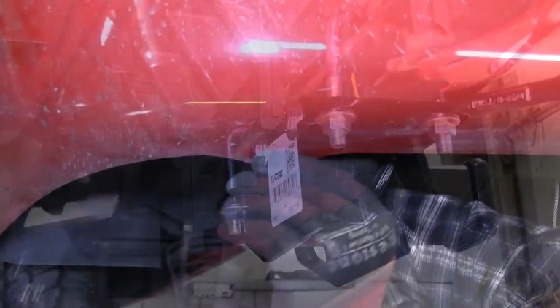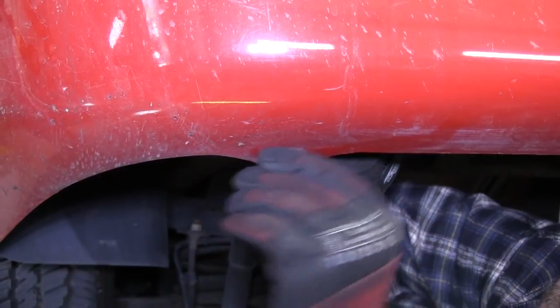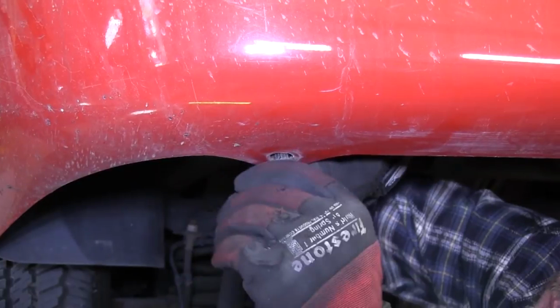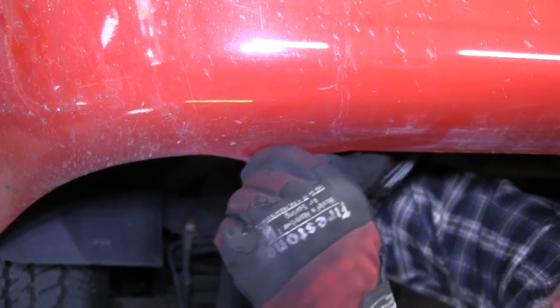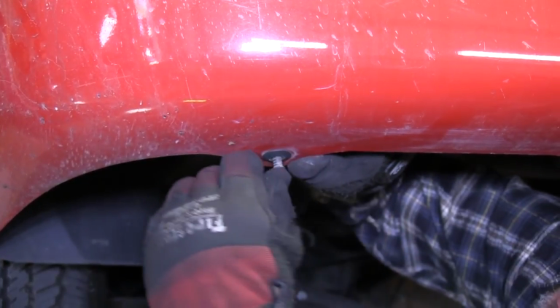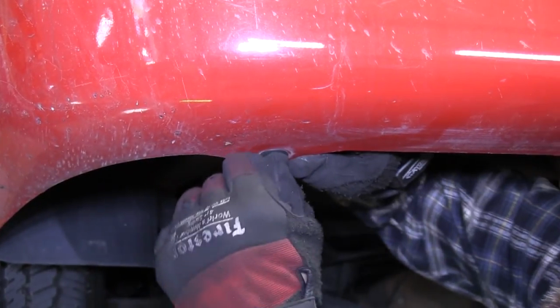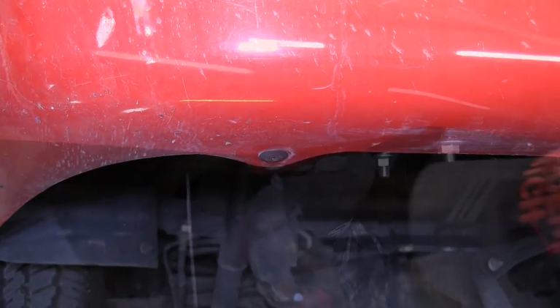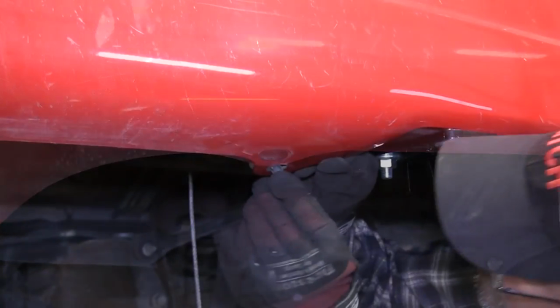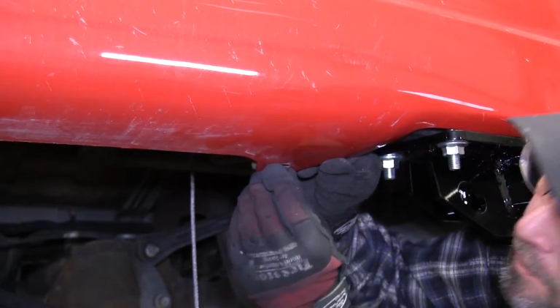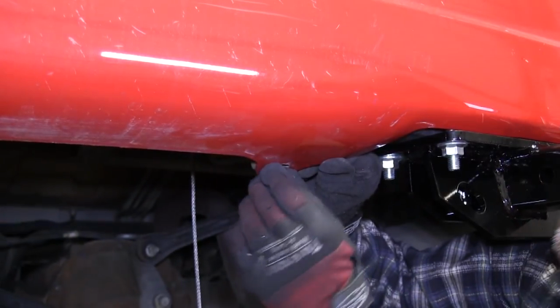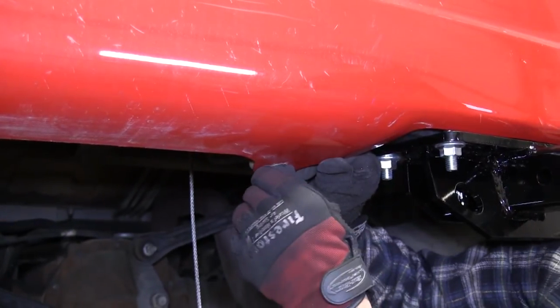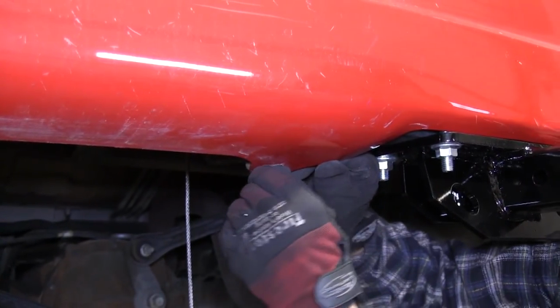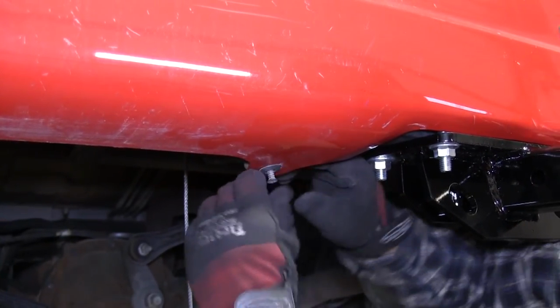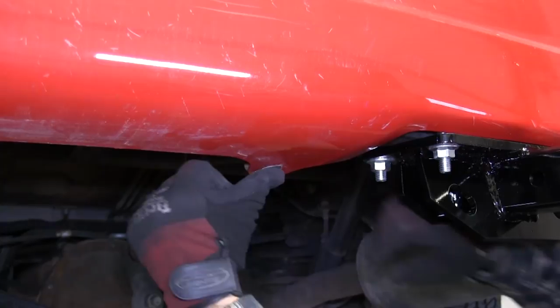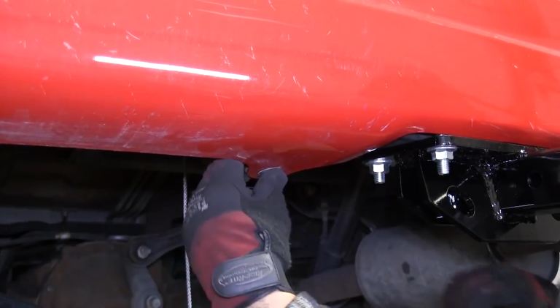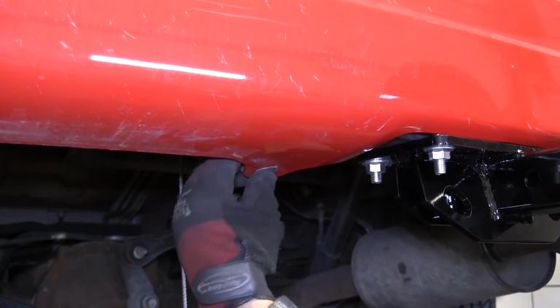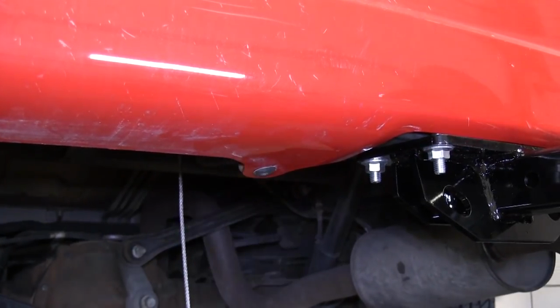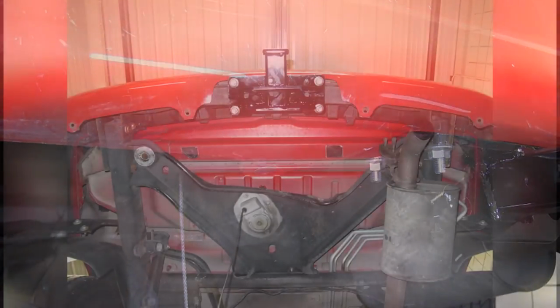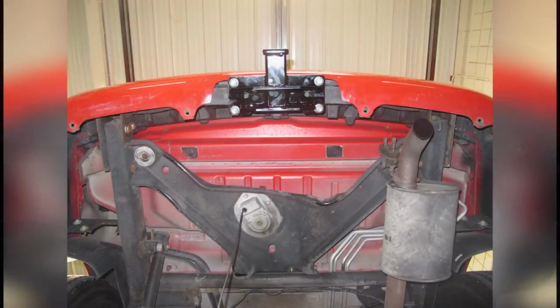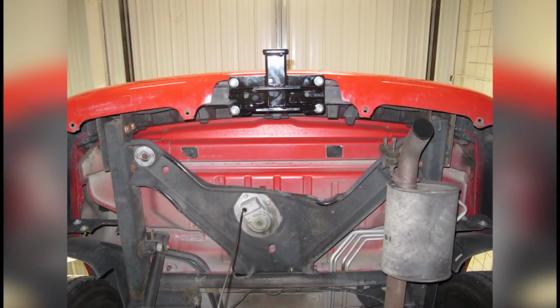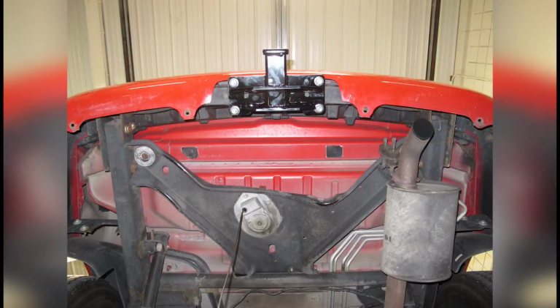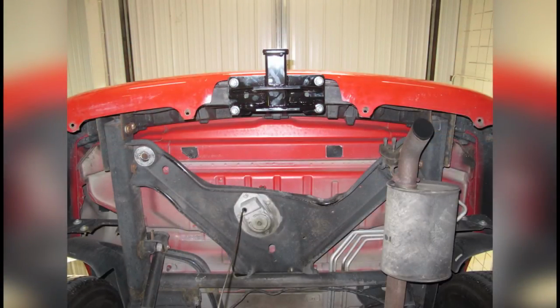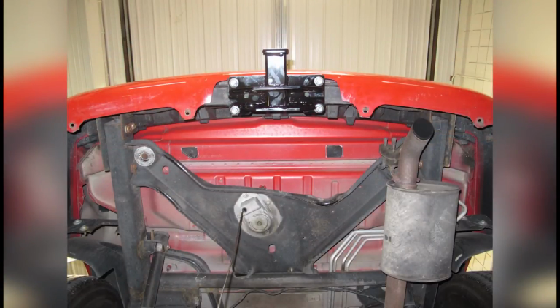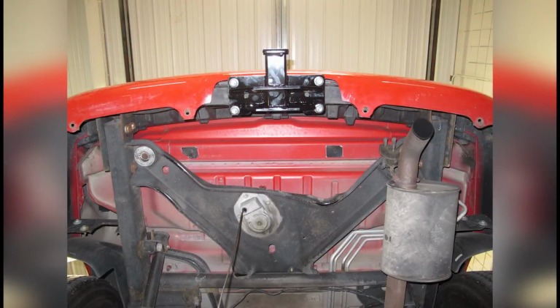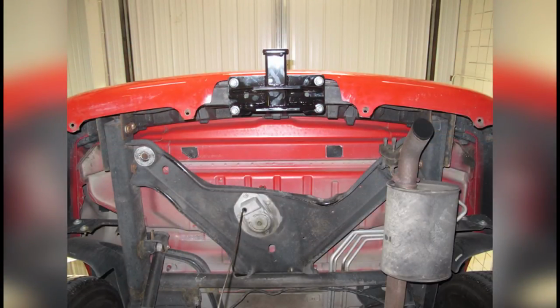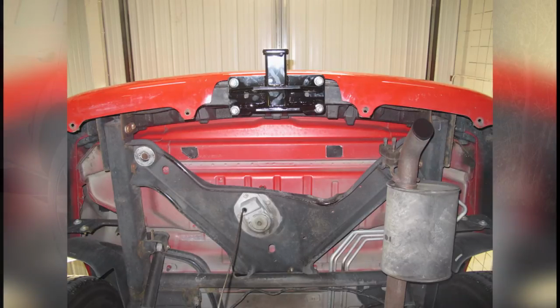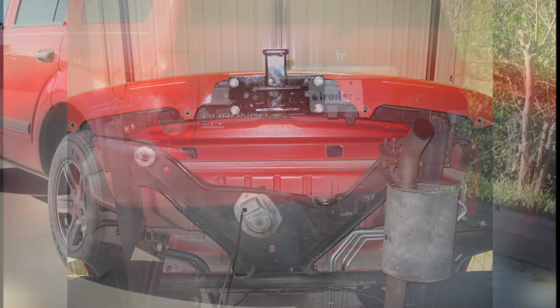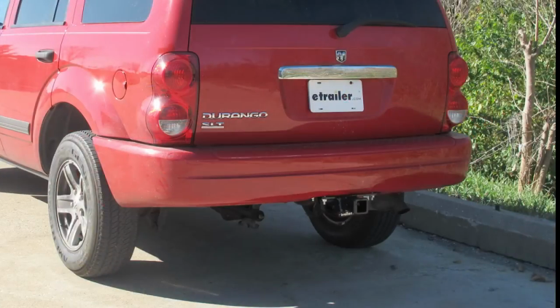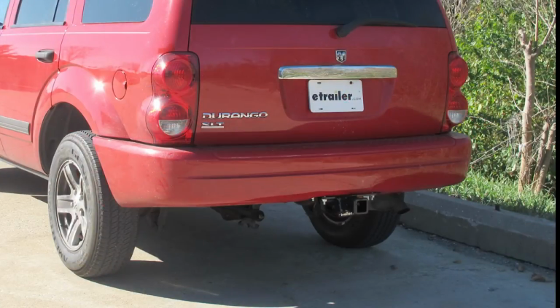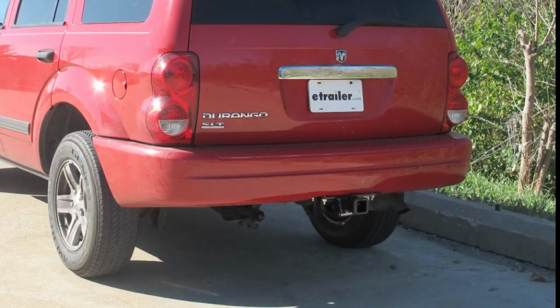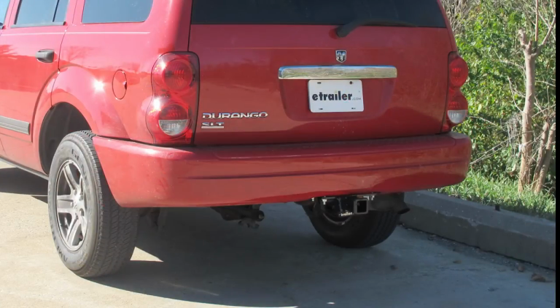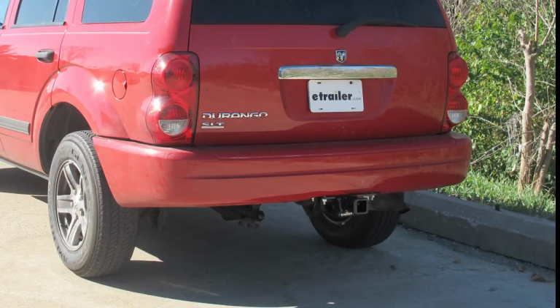Now with our hitch secured and torqued to specifications, we can go ahead and reinstall the fascia or bumper cover push pin fasteners. And that'll complete the install of our Curt Hitch part number 13072 on our 2006 Dodge Durango.